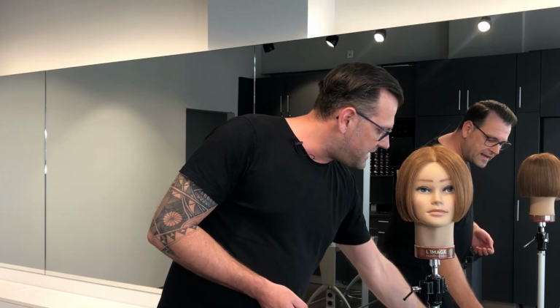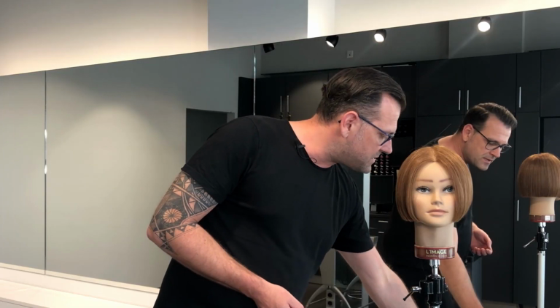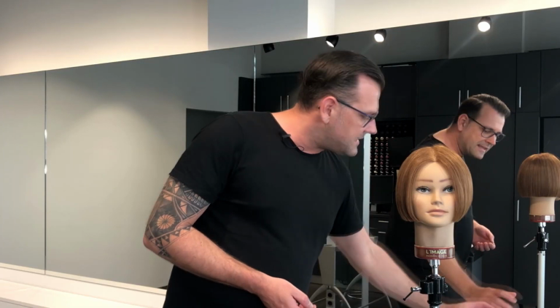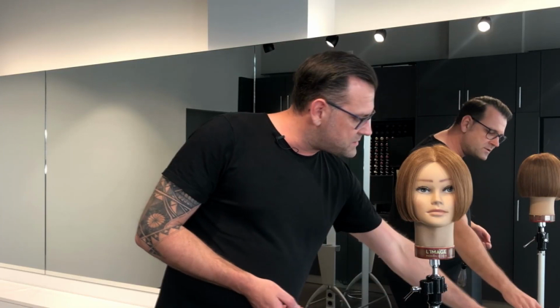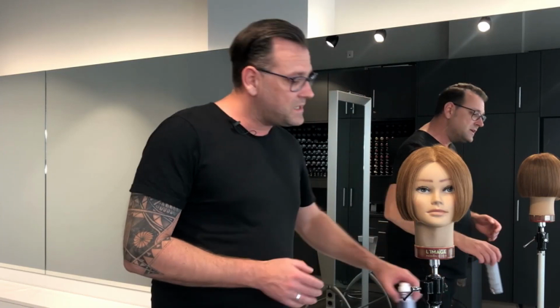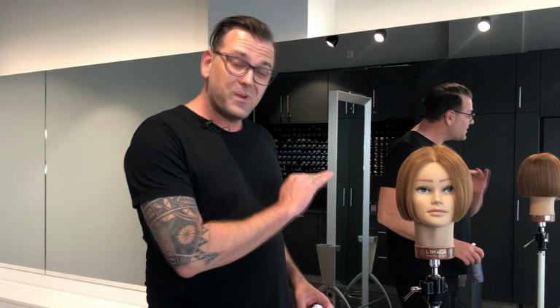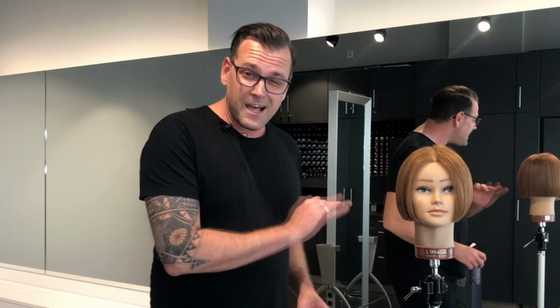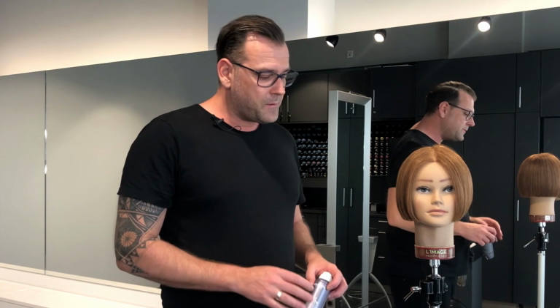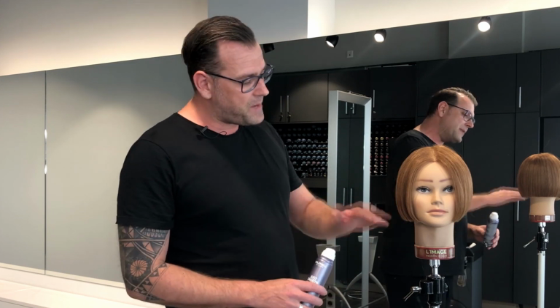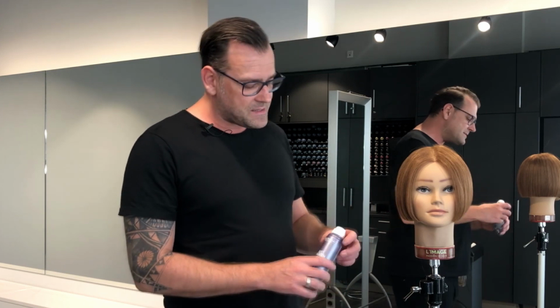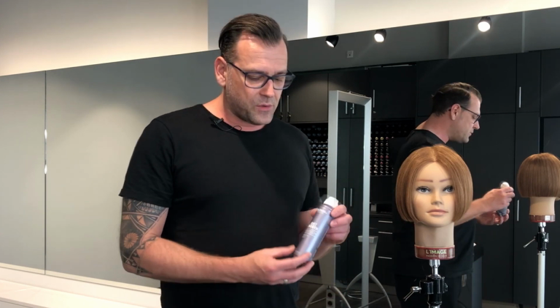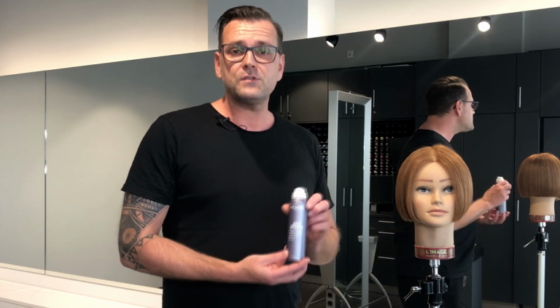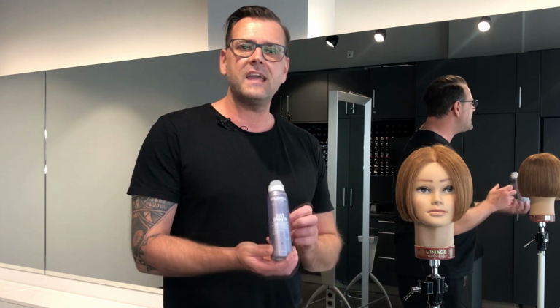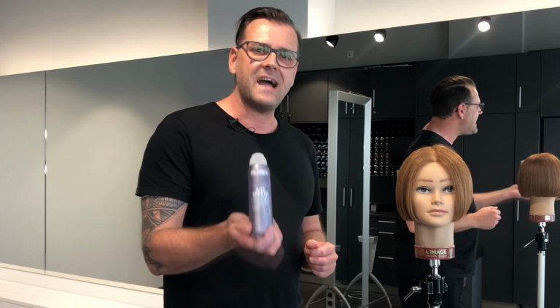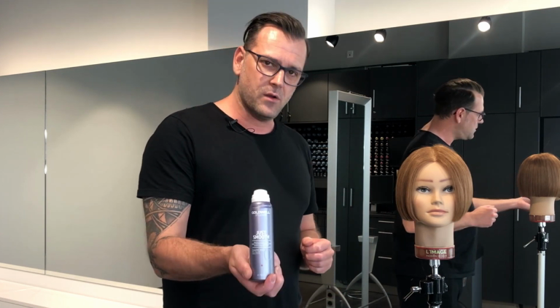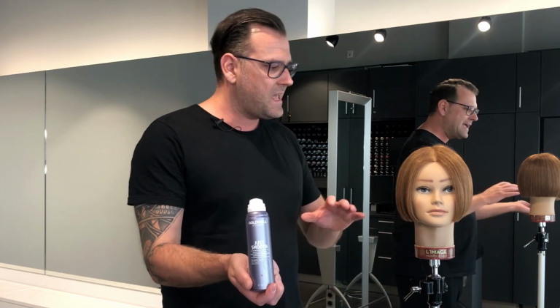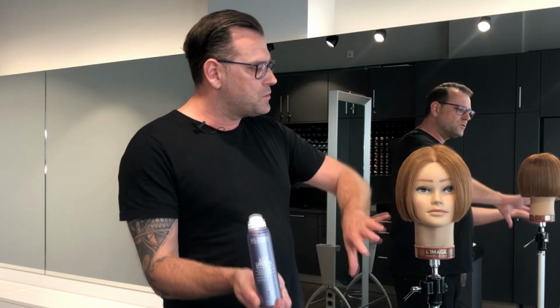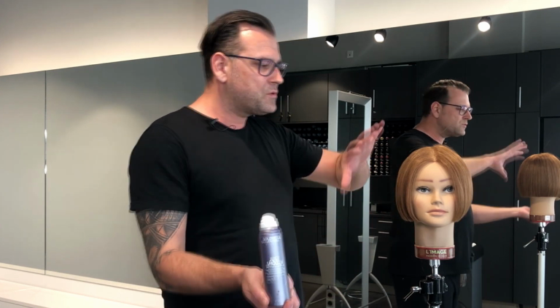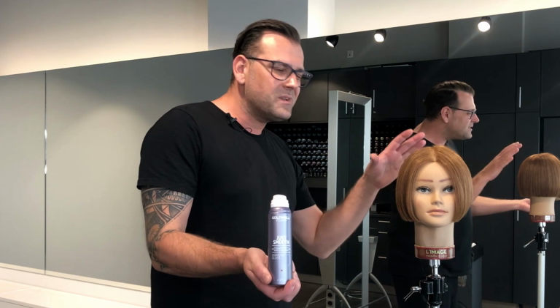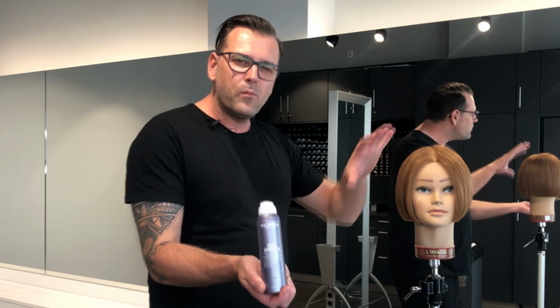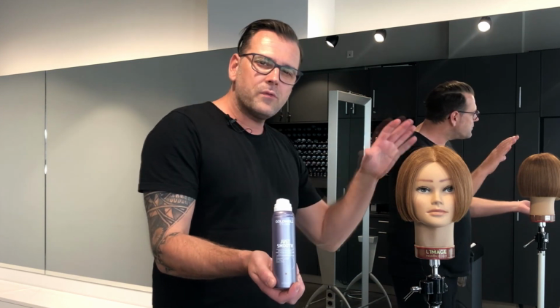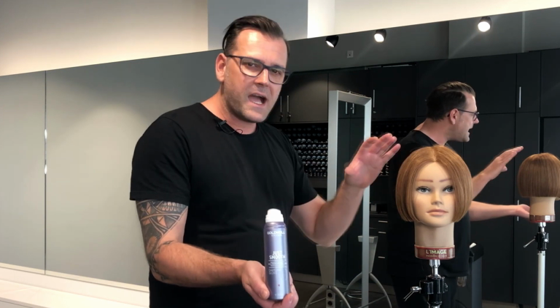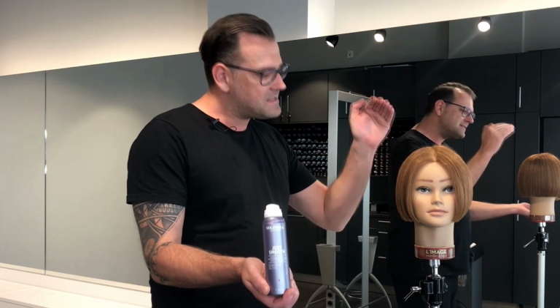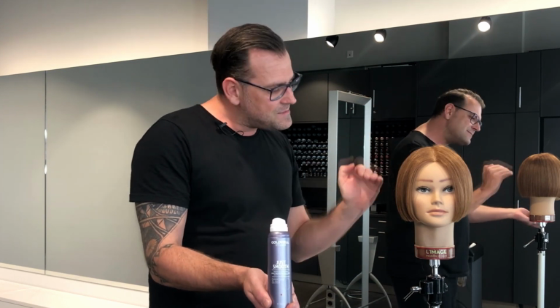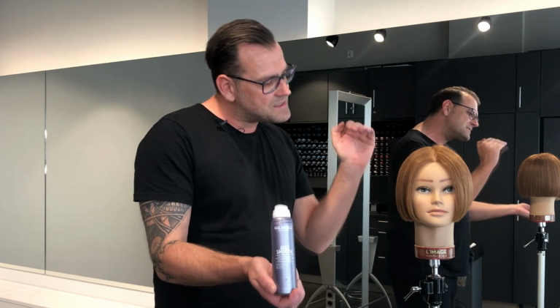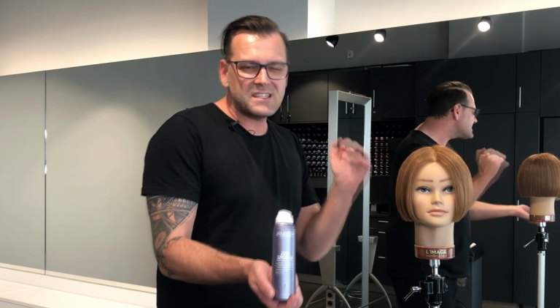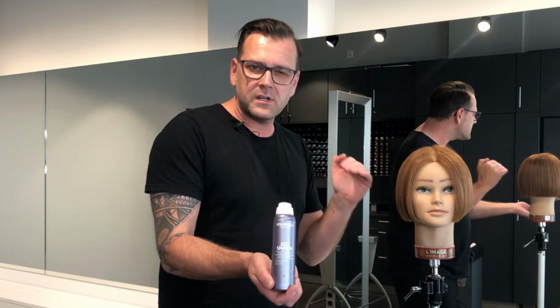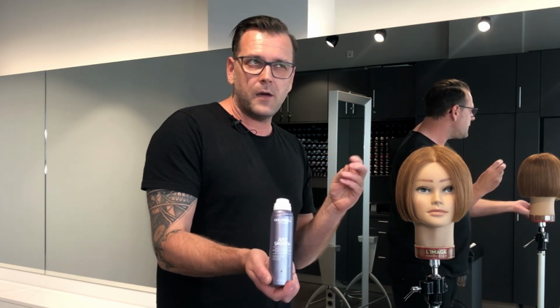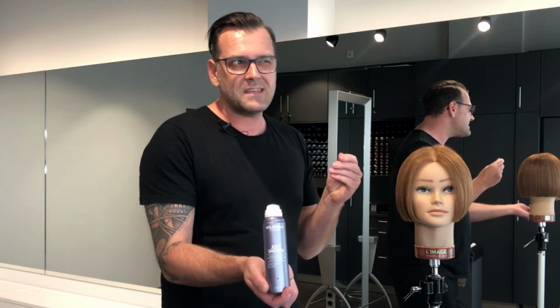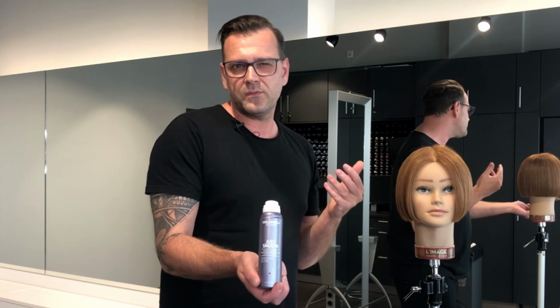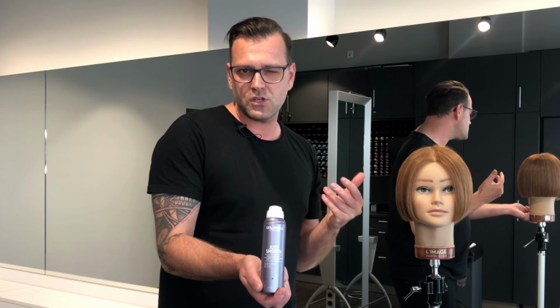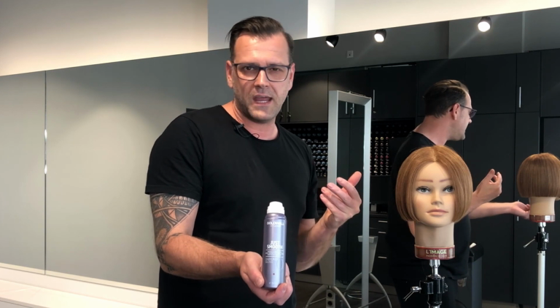My next step is that I want to clean up the base length, and for that, first of all, I use Diamond Gloss to get a little bit more of that shine and get a little bit softer texture of the hair.